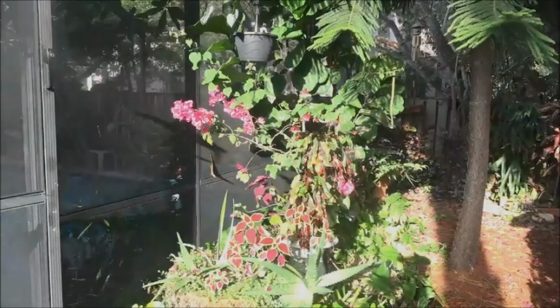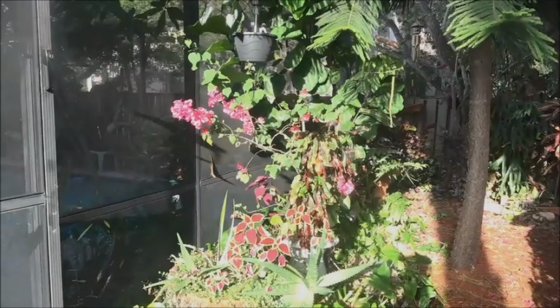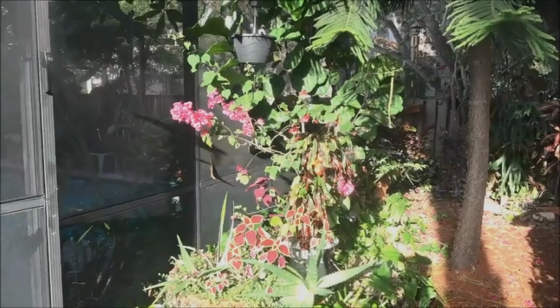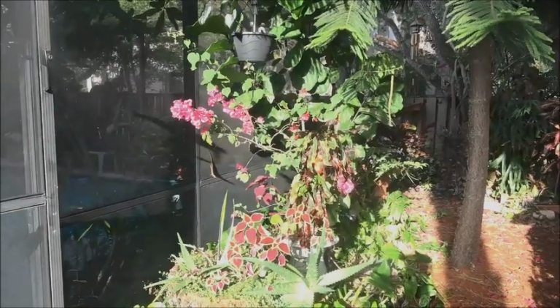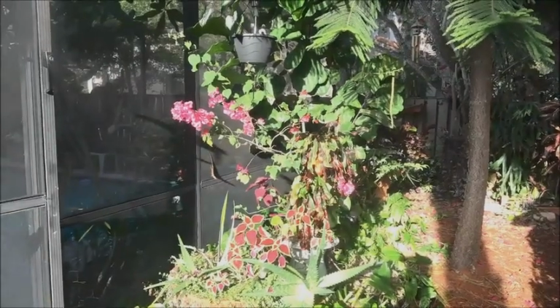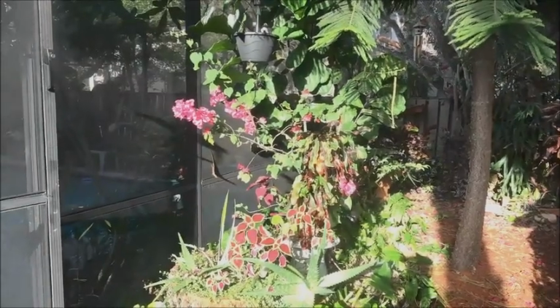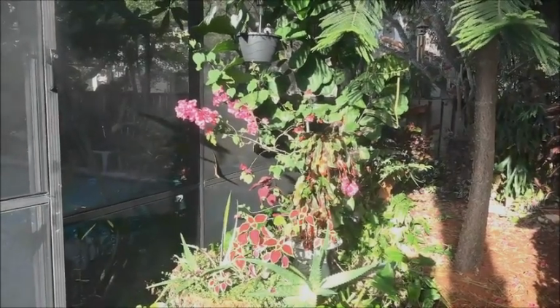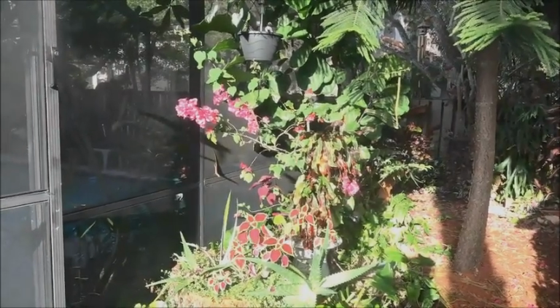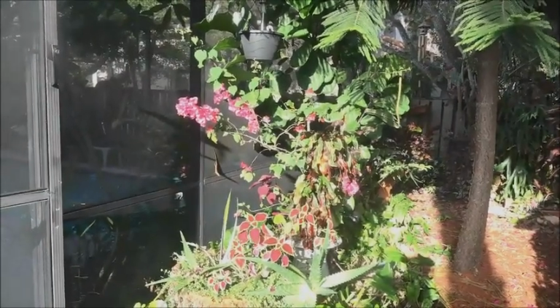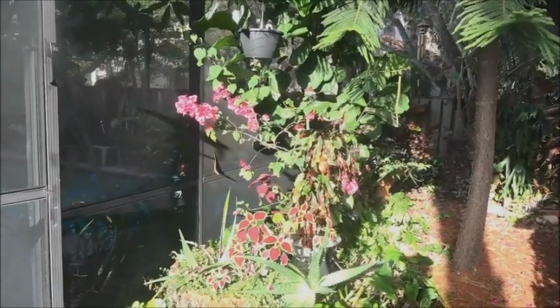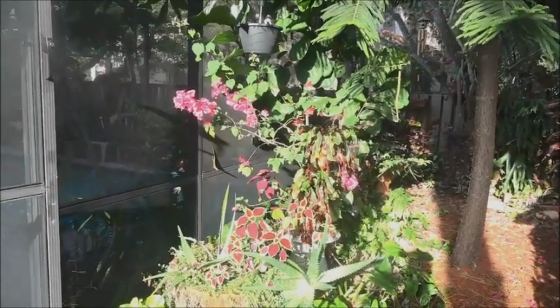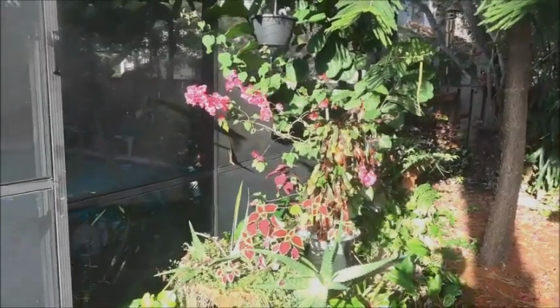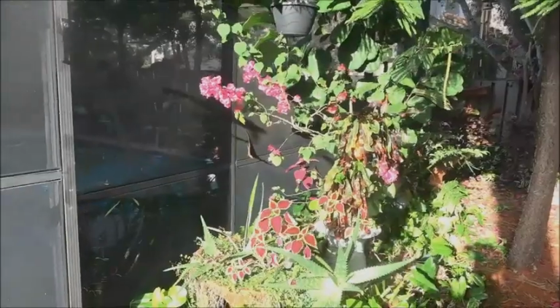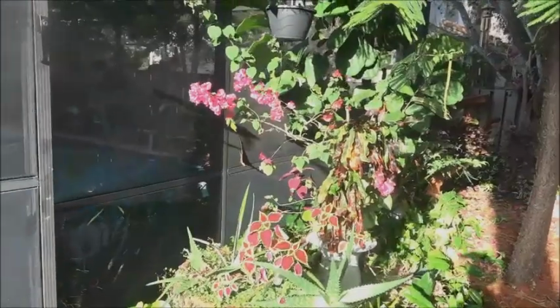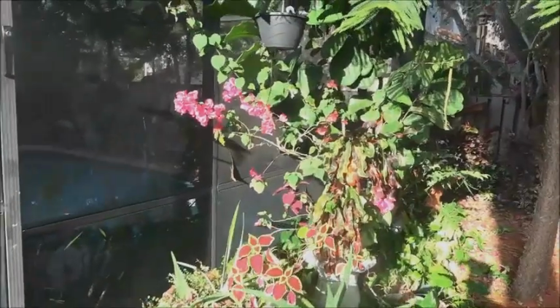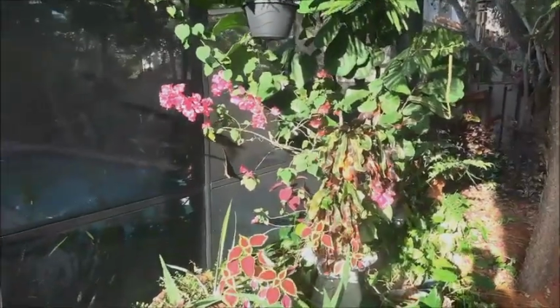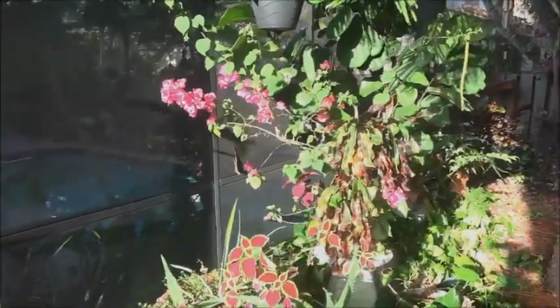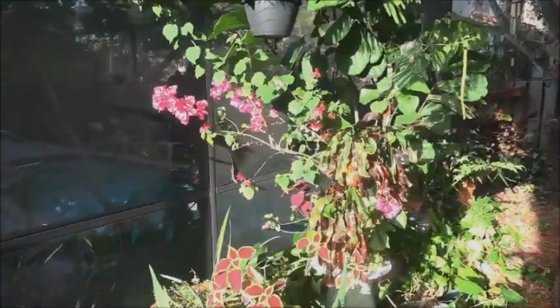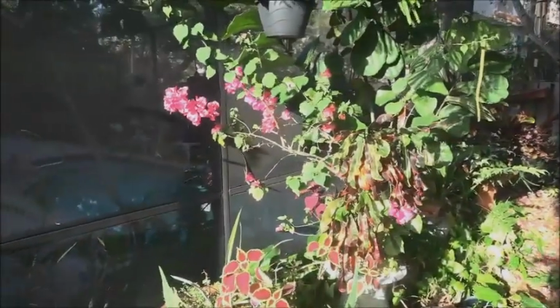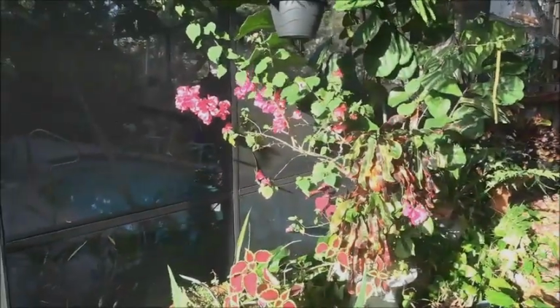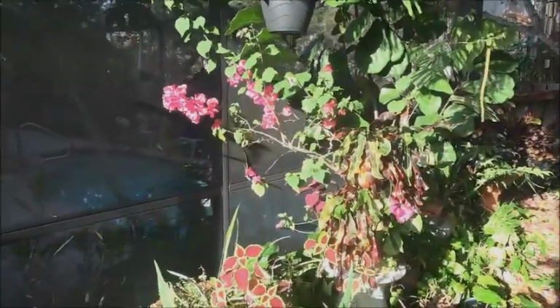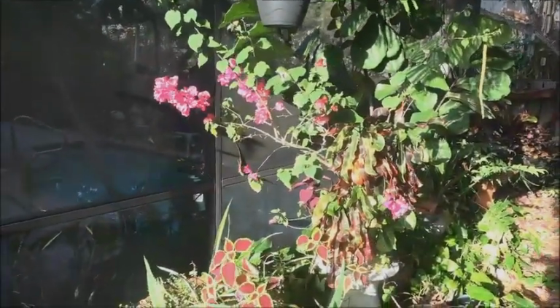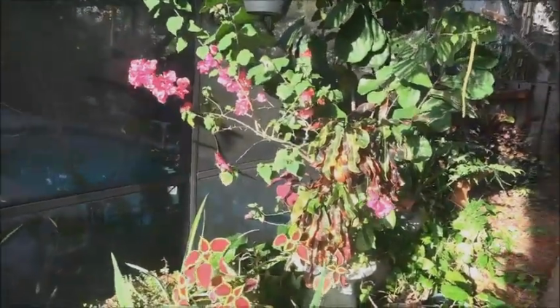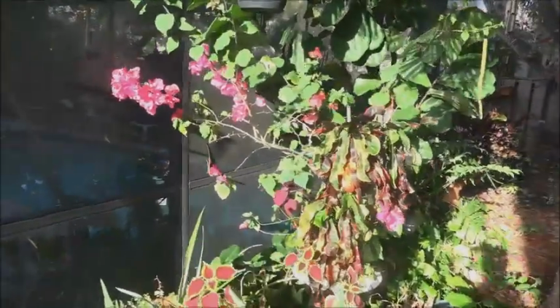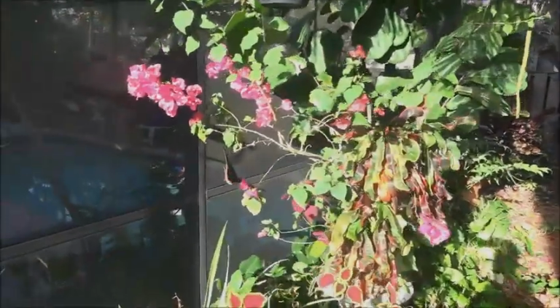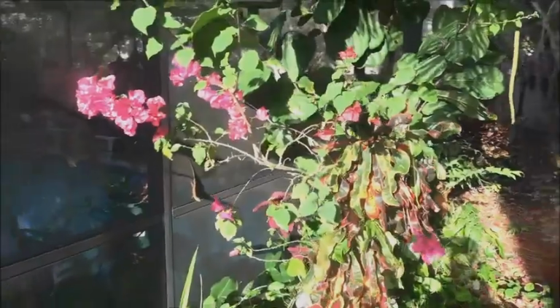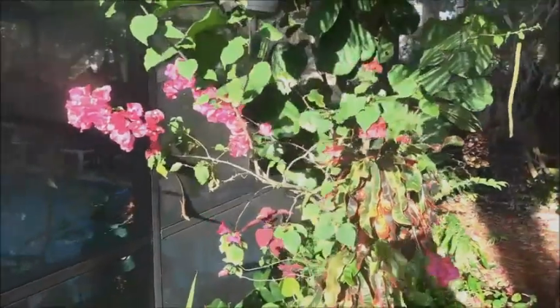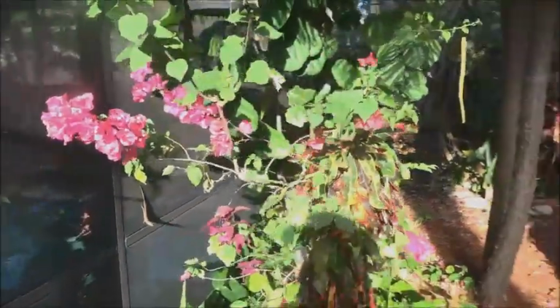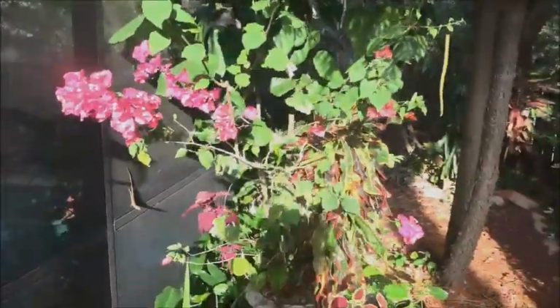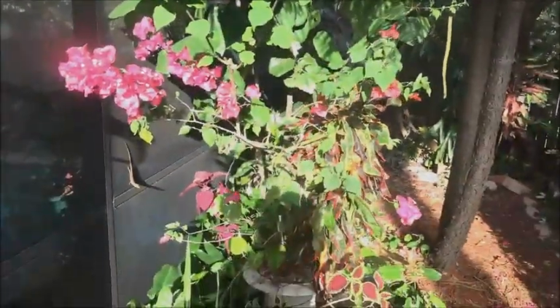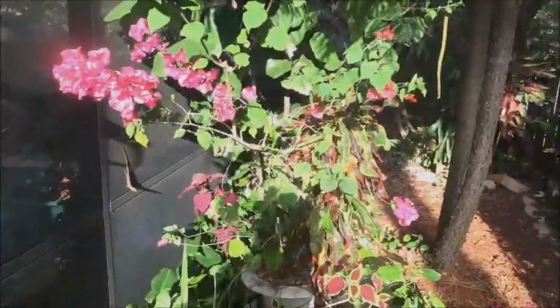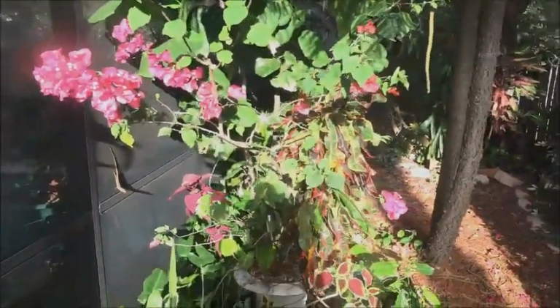Well, hello everybody. I want to show you what you can do with these bougainvilleas. They look like roses almost. We're in South Florida, but they're all over the place. This is a little one right here. I picked it up at Home Depot probably a year ago.